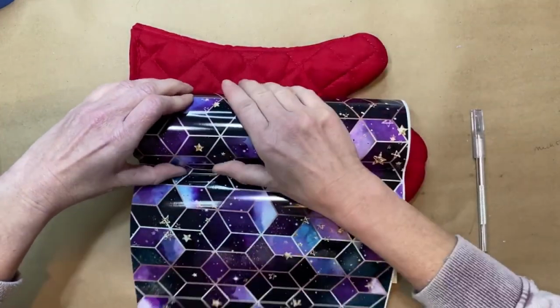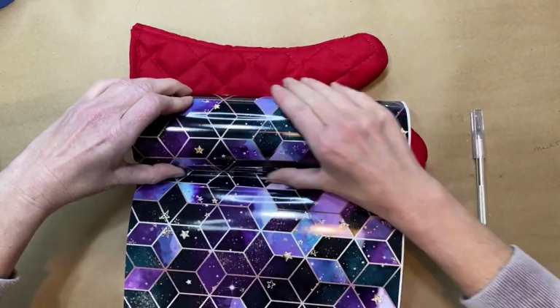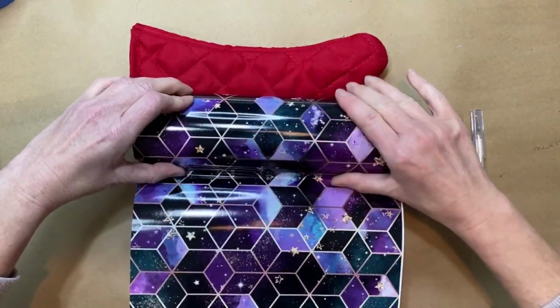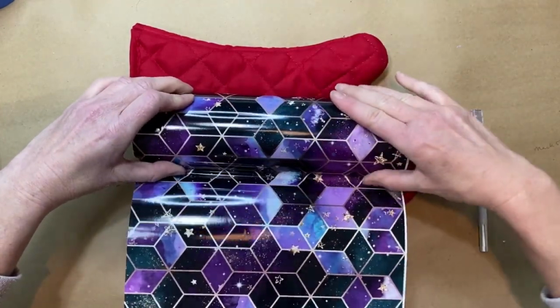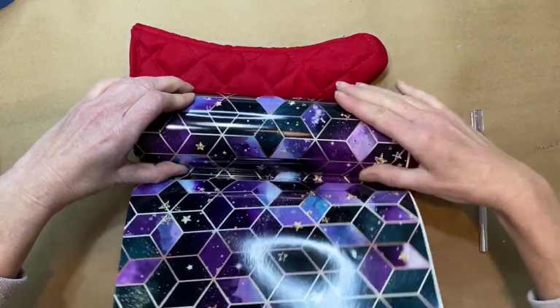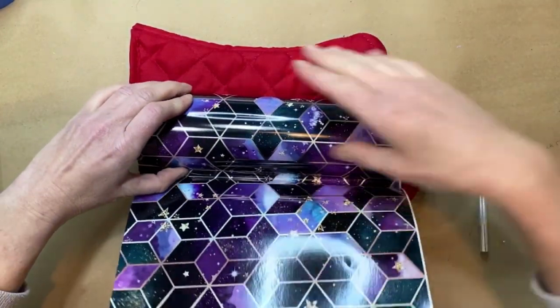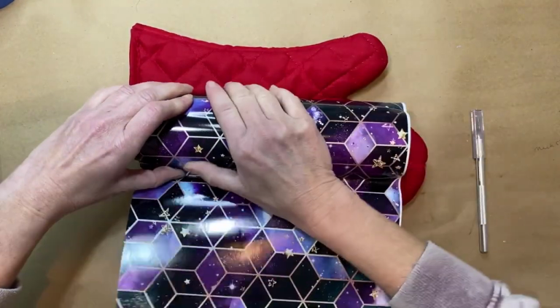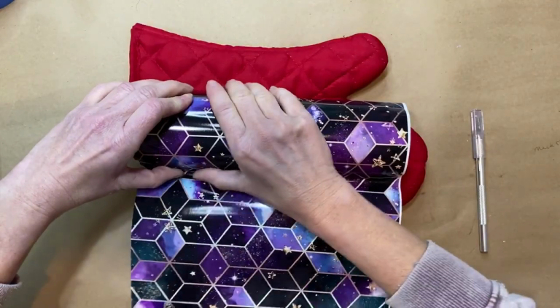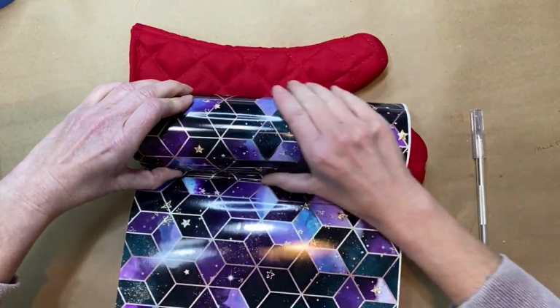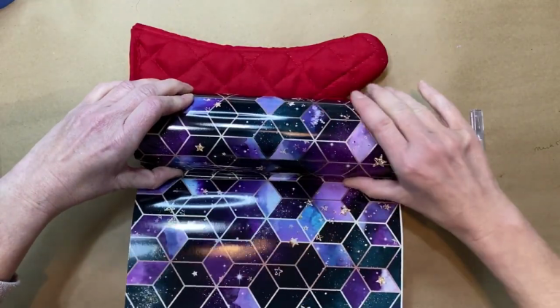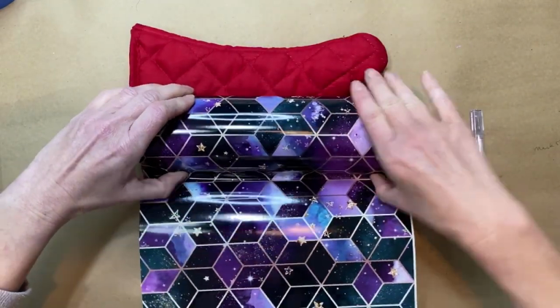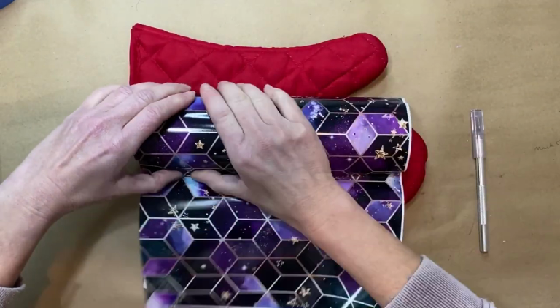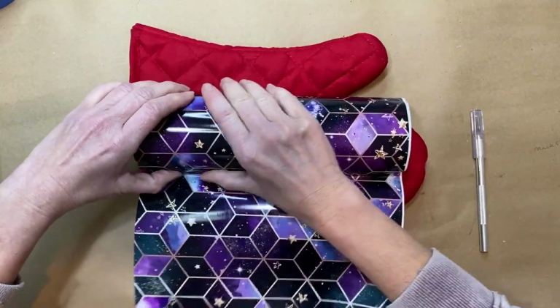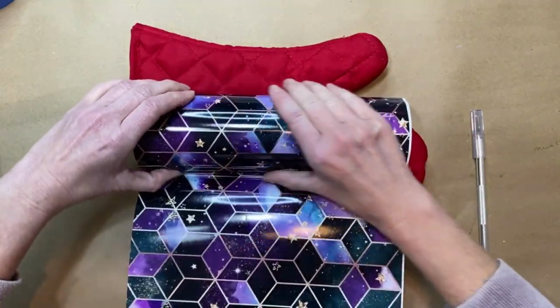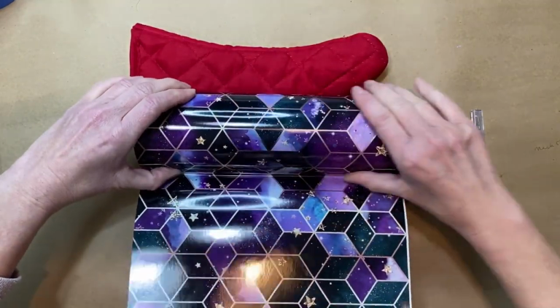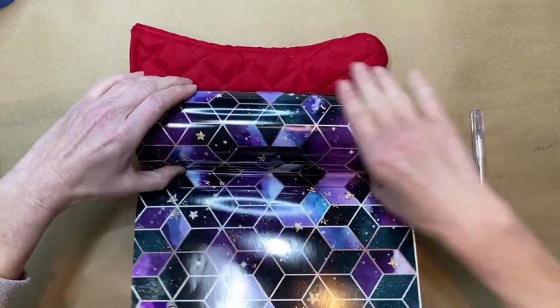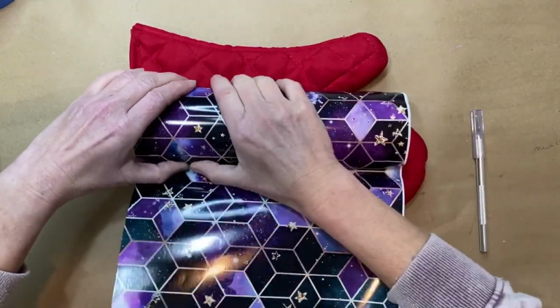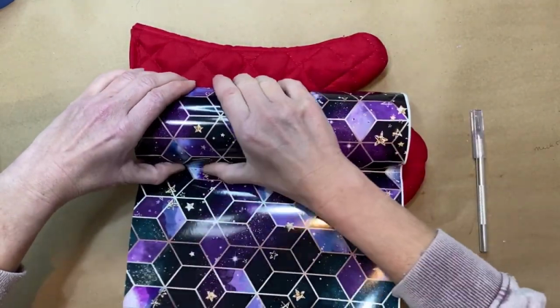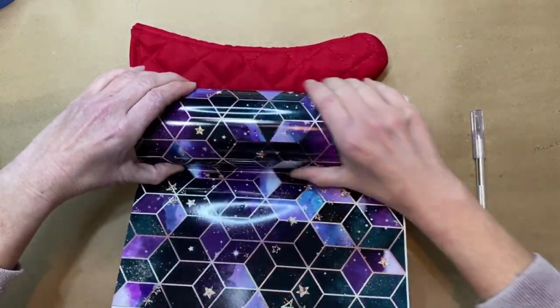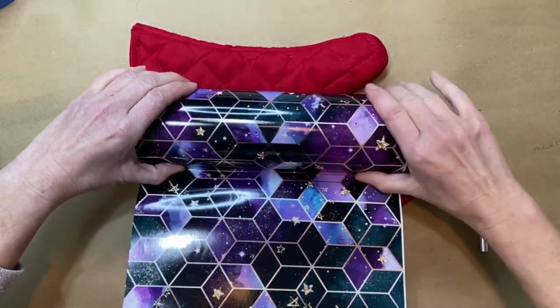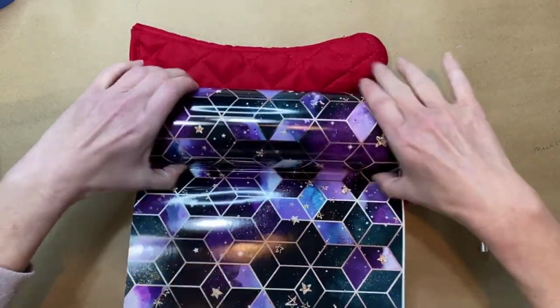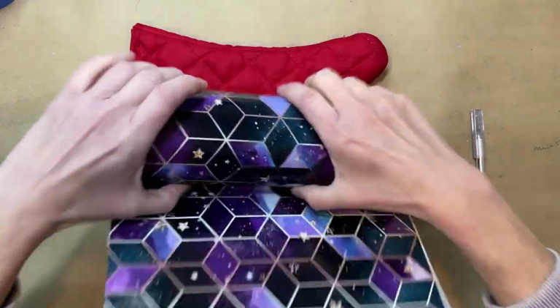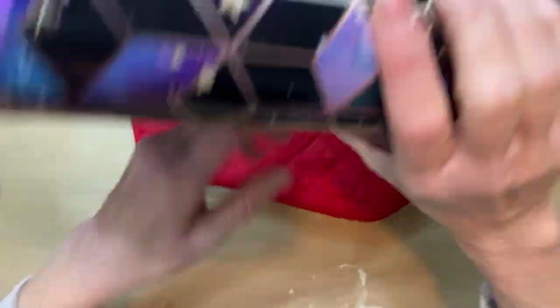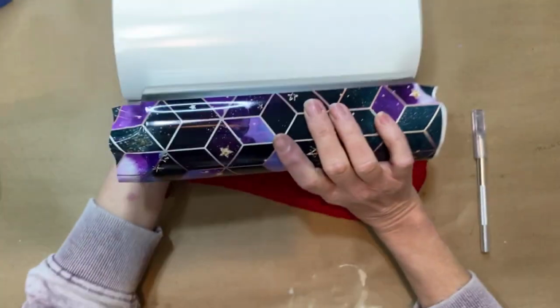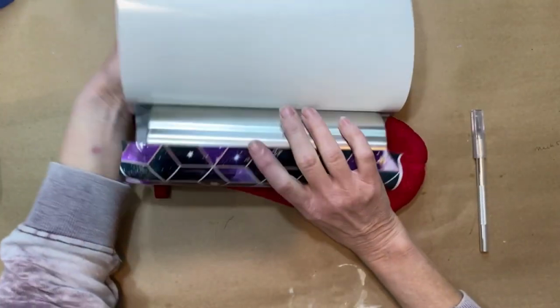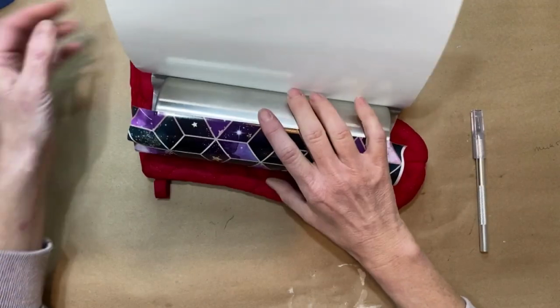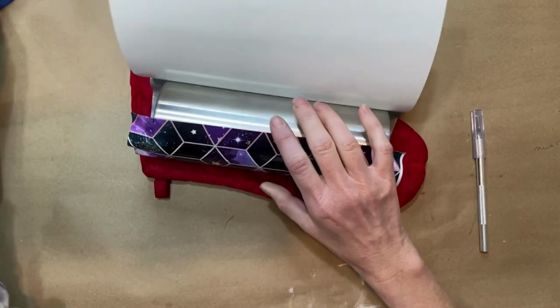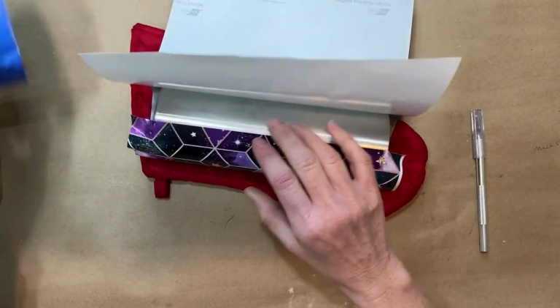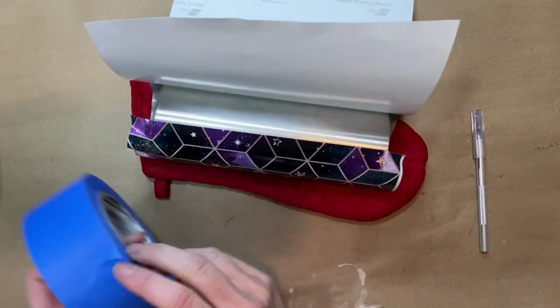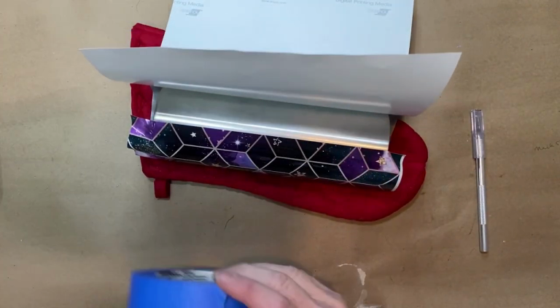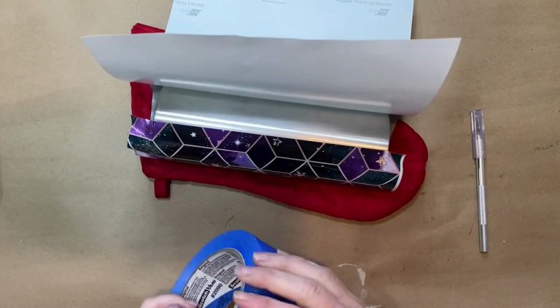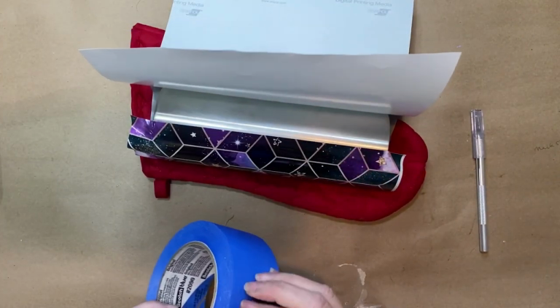This vinyl is from the Vinyl Cottage Shop — April is so awesome. This is actually a custom pattern that I asked her to print for me, but she has tons of patterns. I'll link her shop in the description box below, but definitely go check her out.